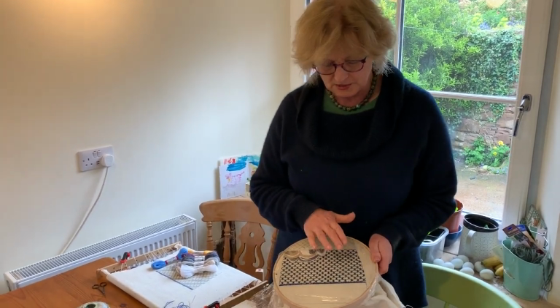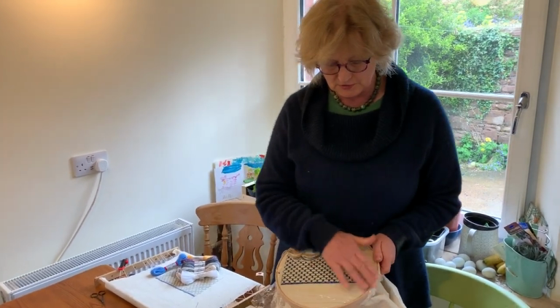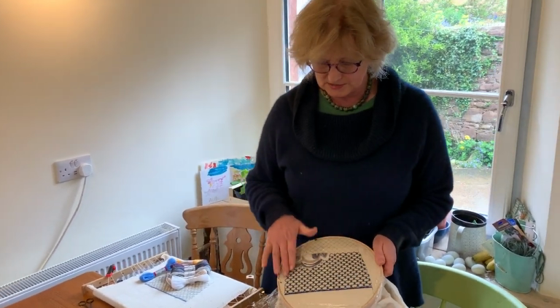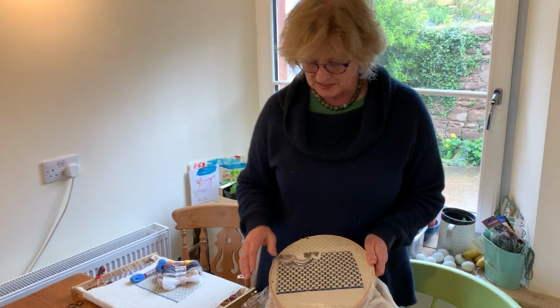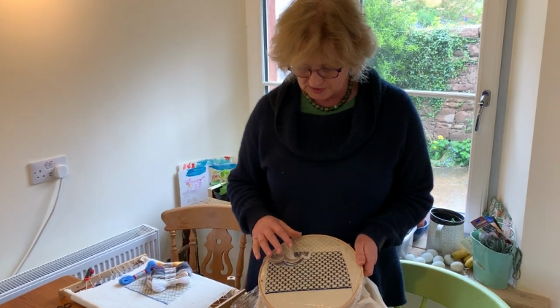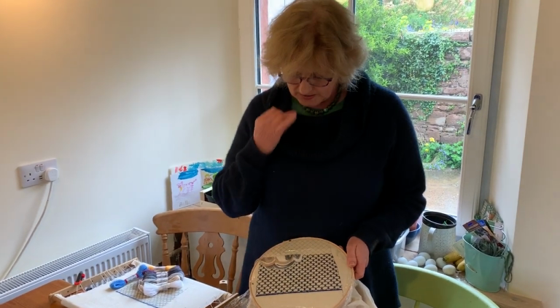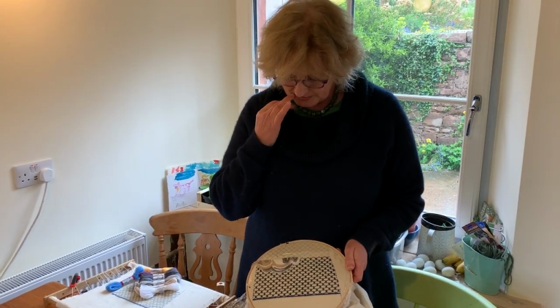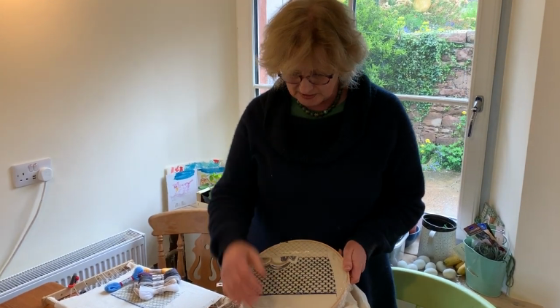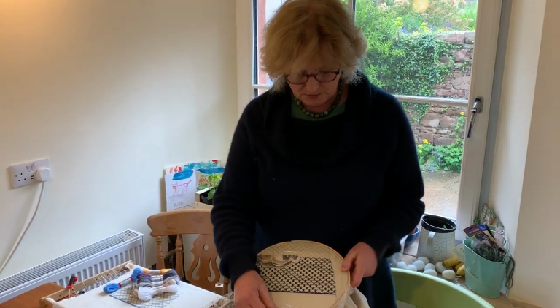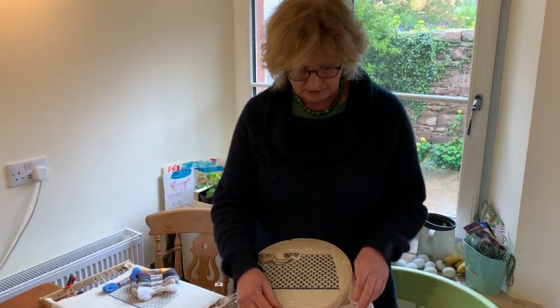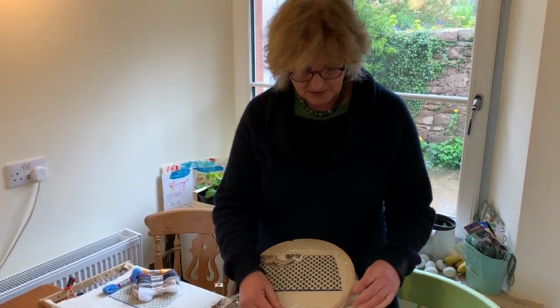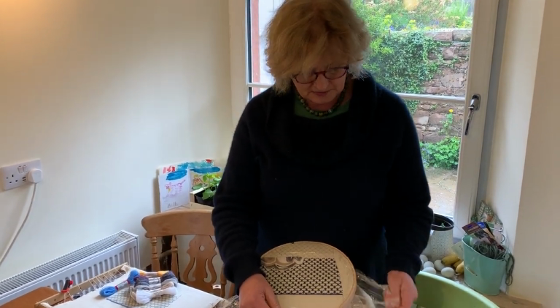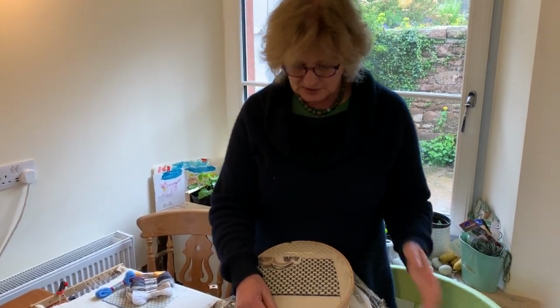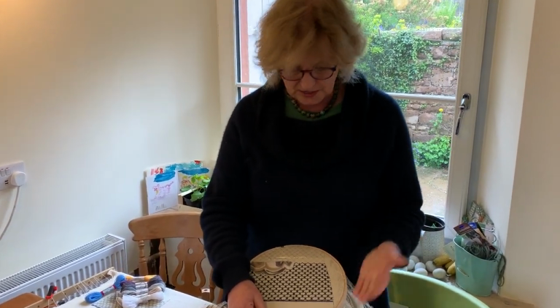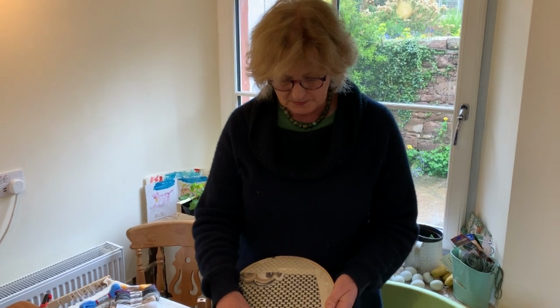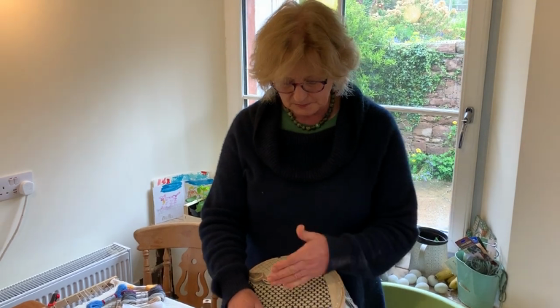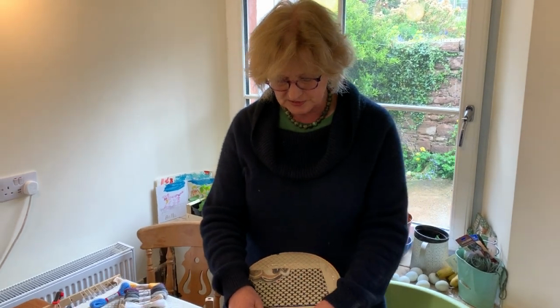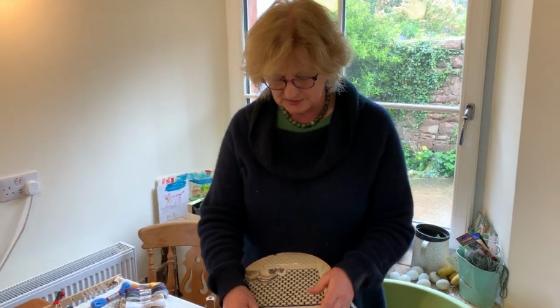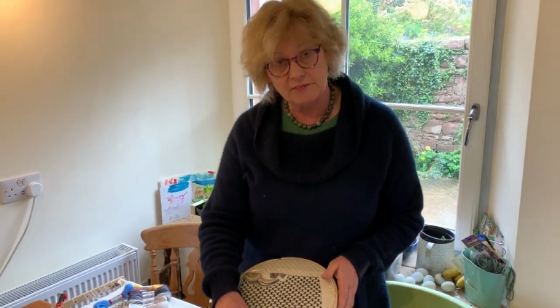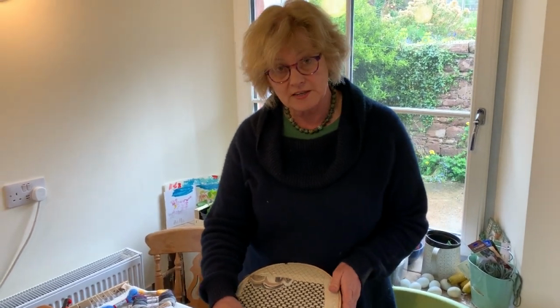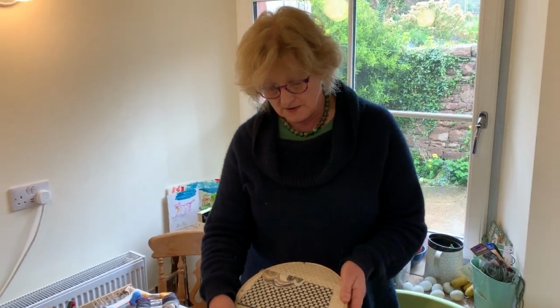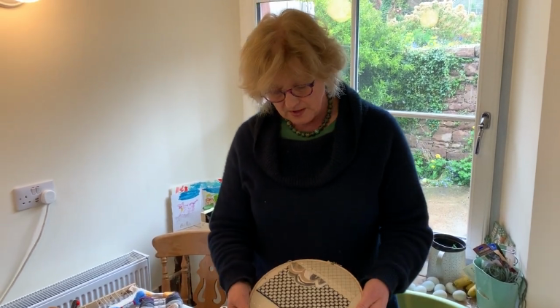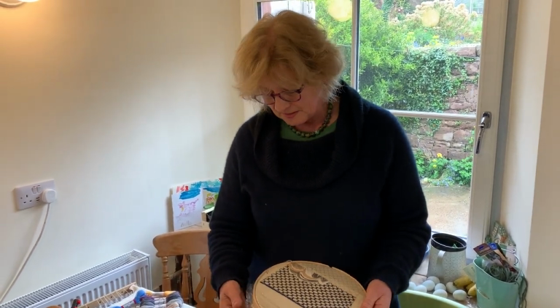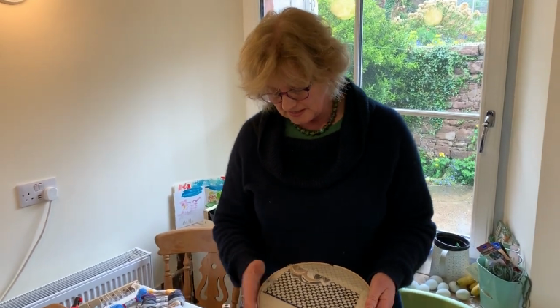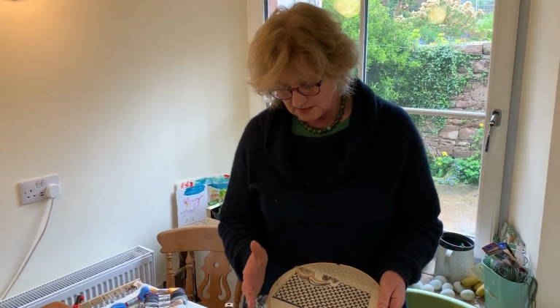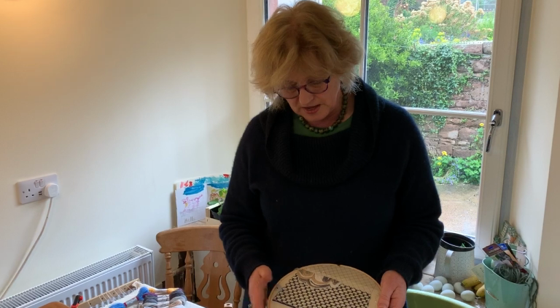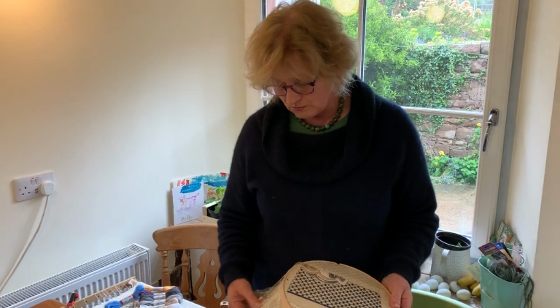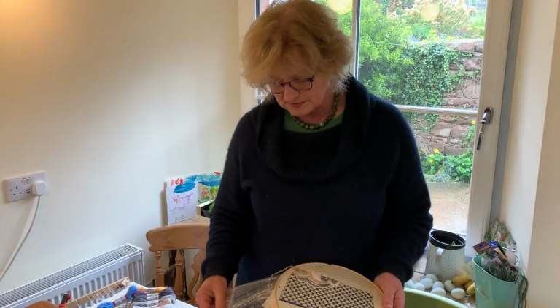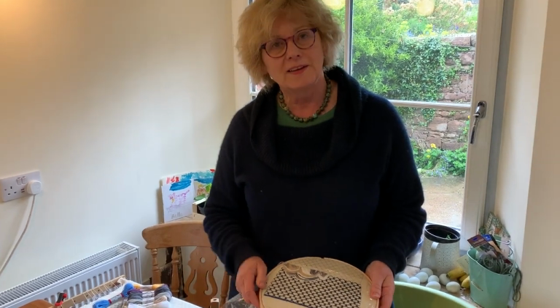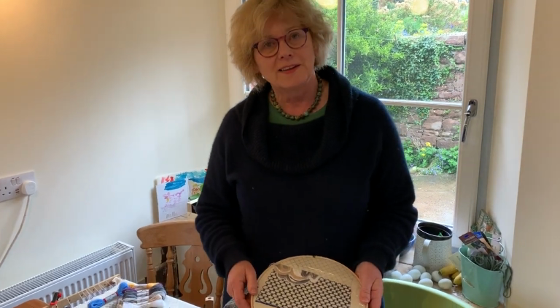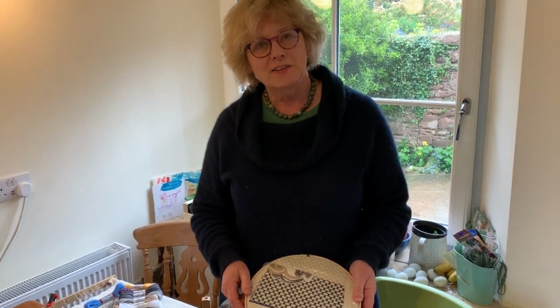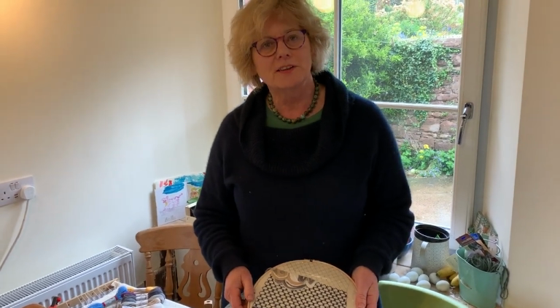If you look at this piece, I'm using saran wrap or cling film. Saran wrap's just a trade name; Lakeland Plastics do a very similar heavyweight plastic in the UK. Isn't it what they call it in America — a saran wrap?